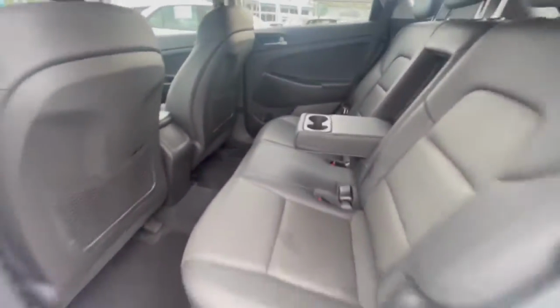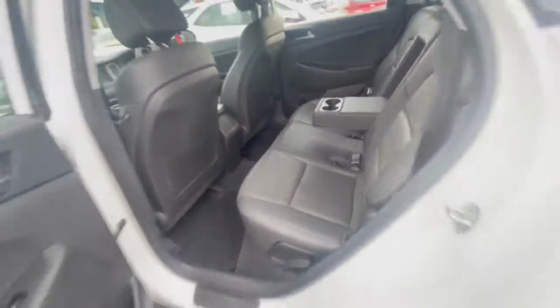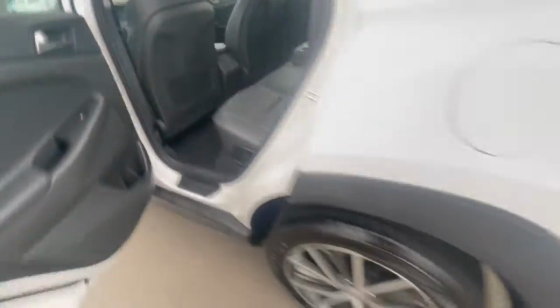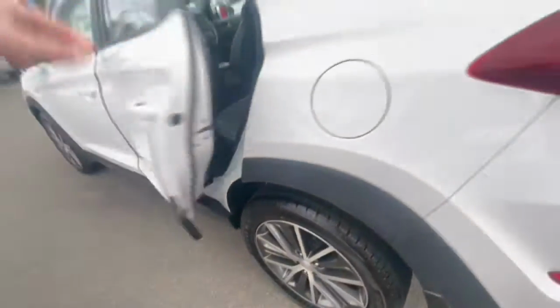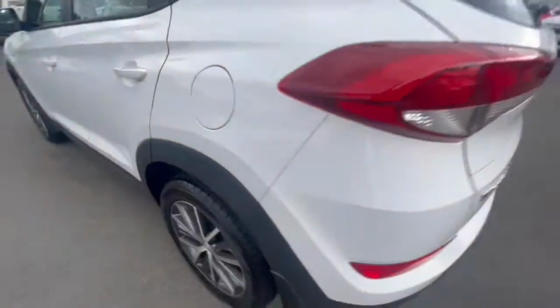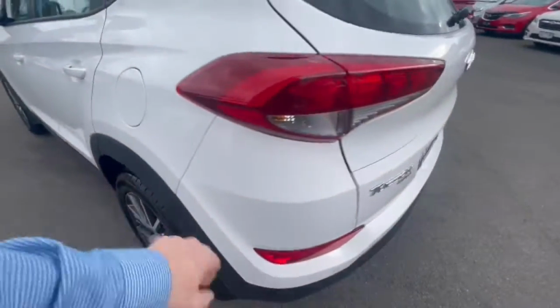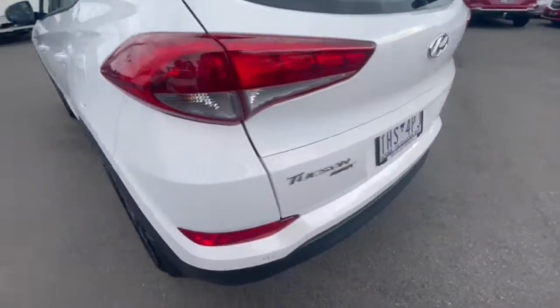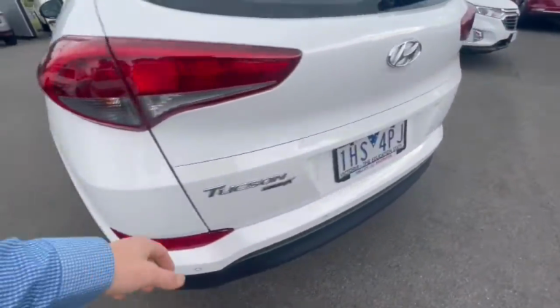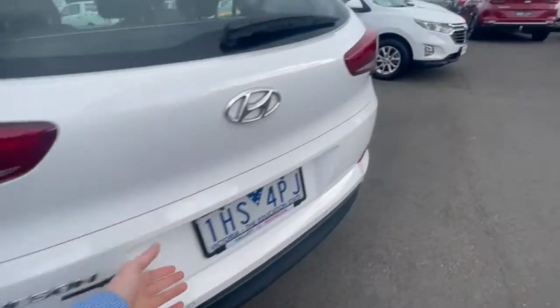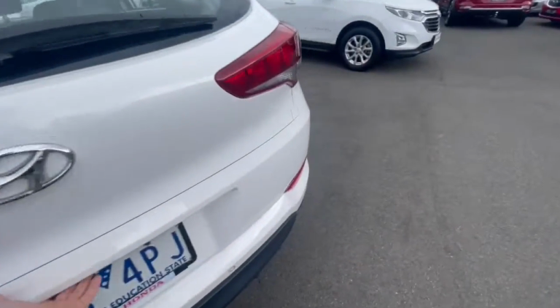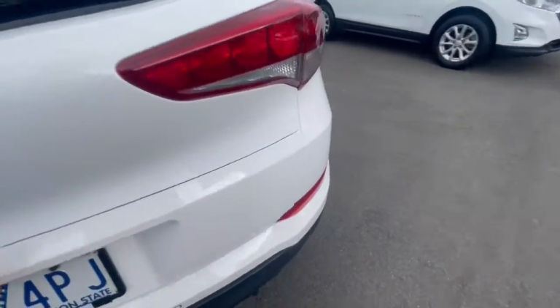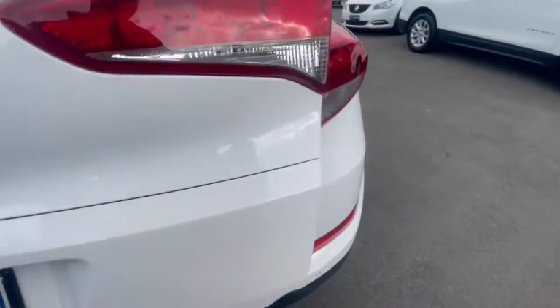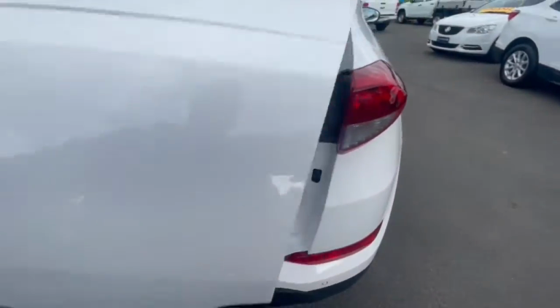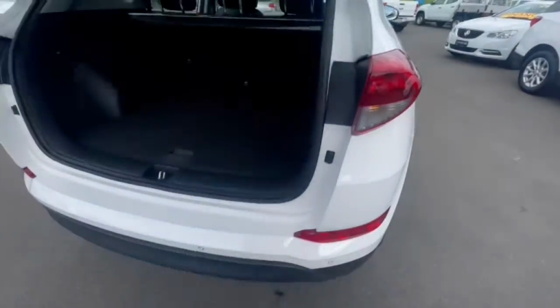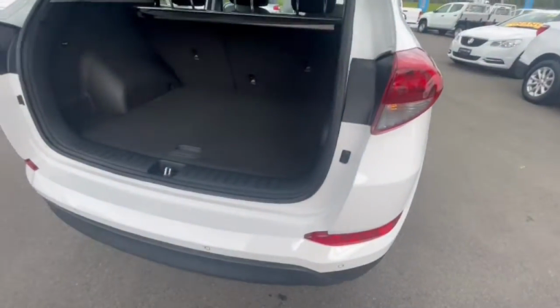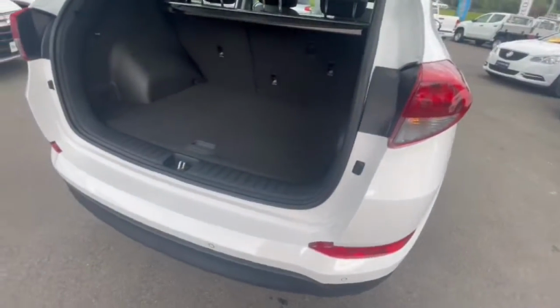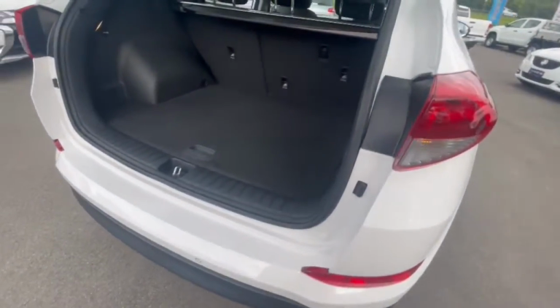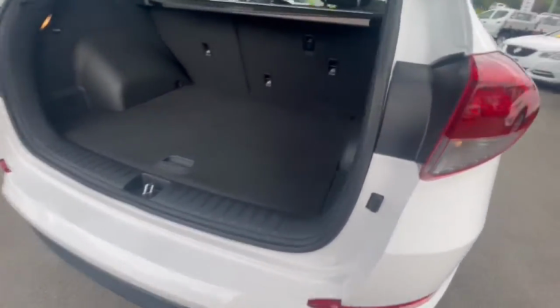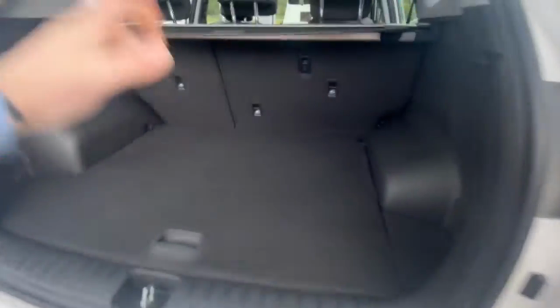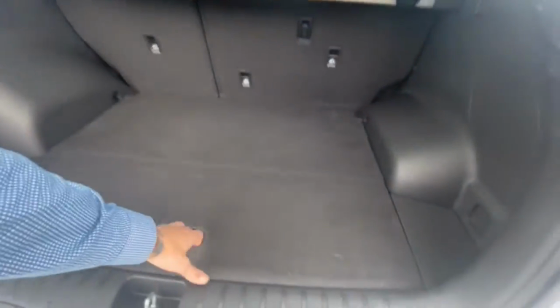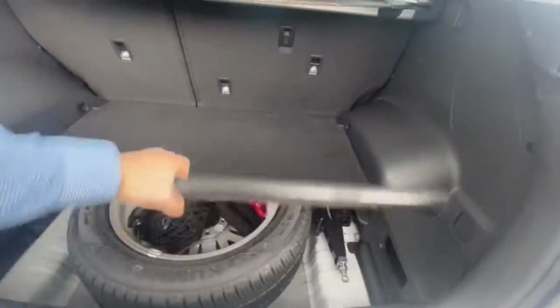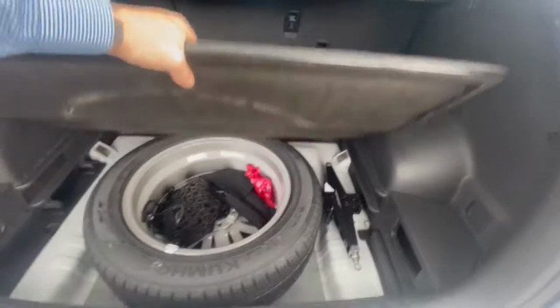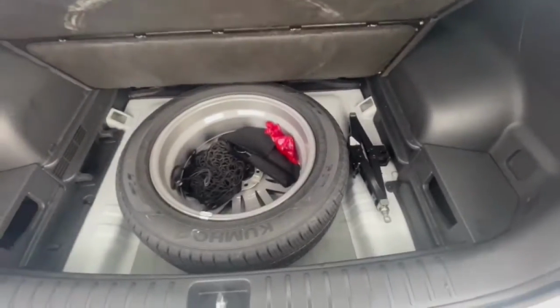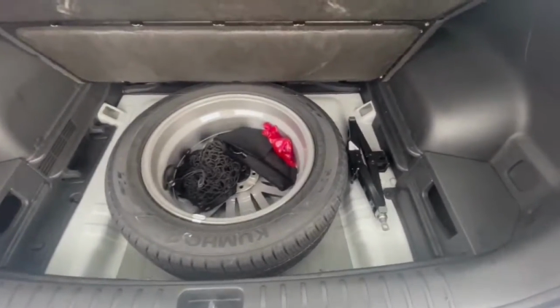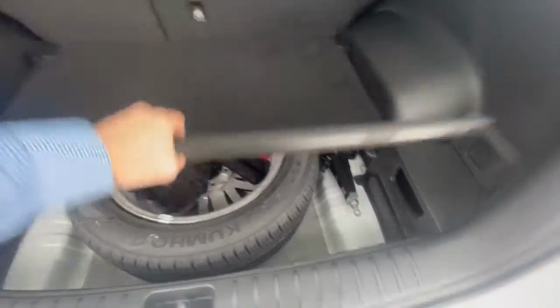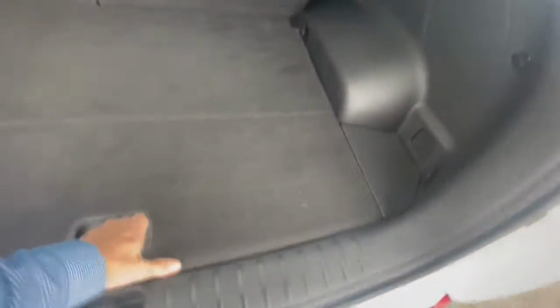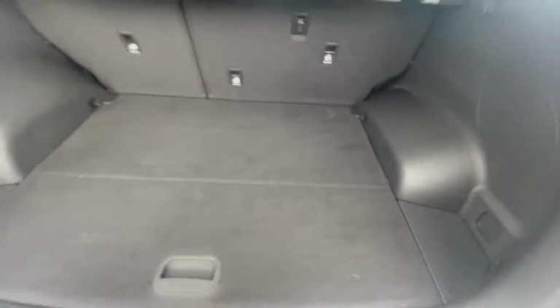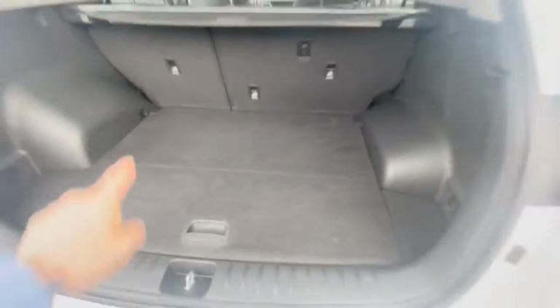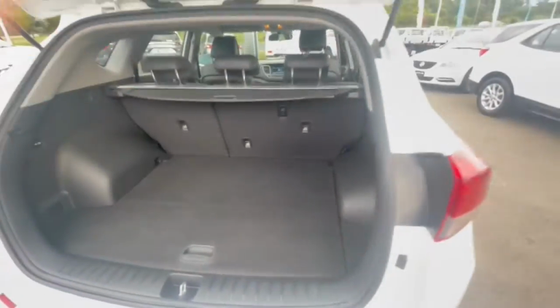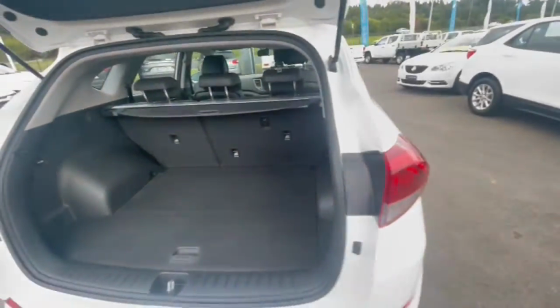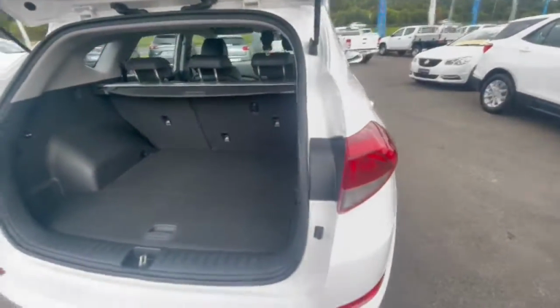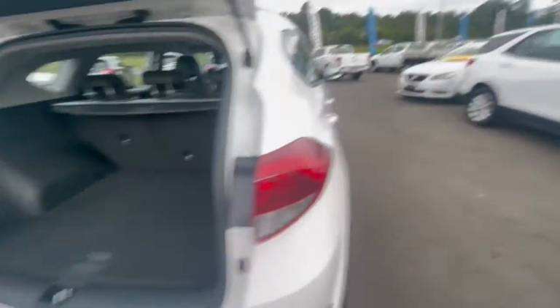Coming down through the back, it's in great condition with rear parking sensors. You've got plenty of room in the back, child restraints, a full-size alloy spare as well, and your cargo blind there in the back.